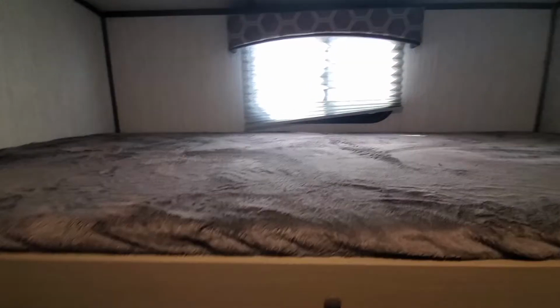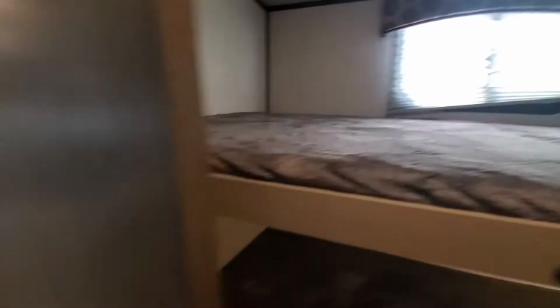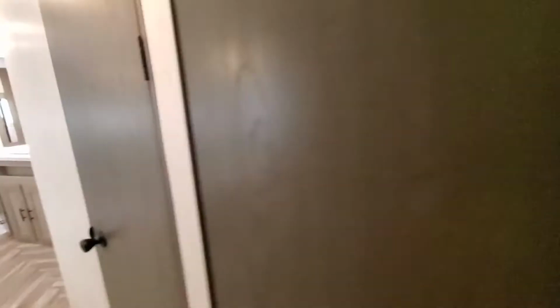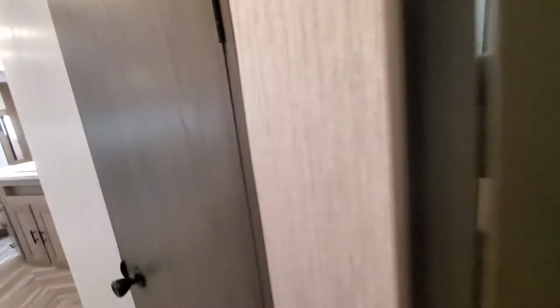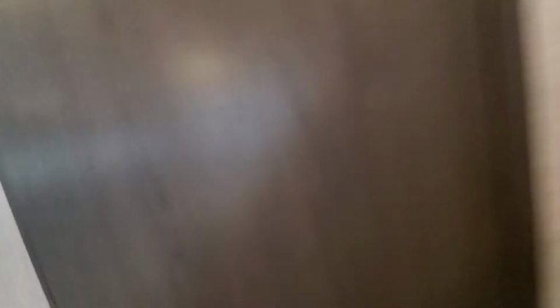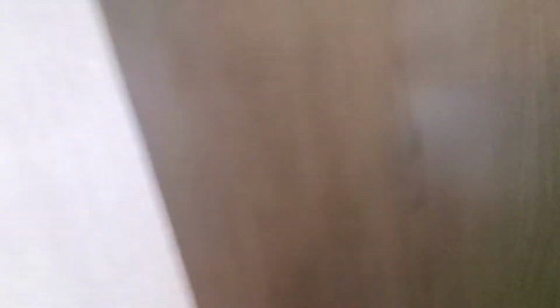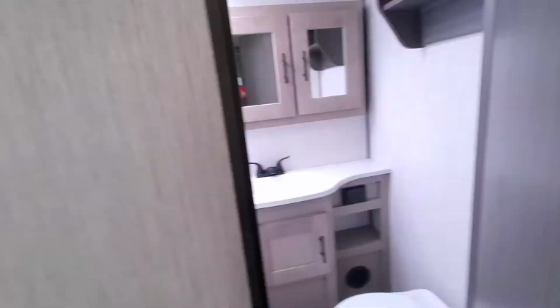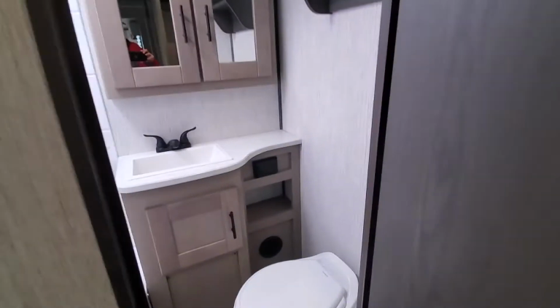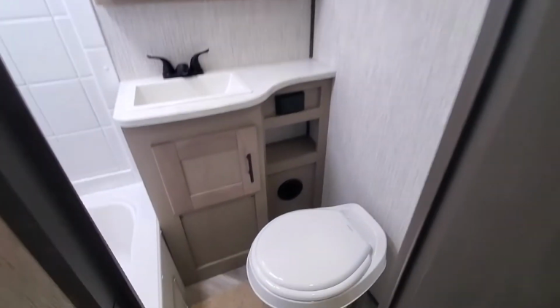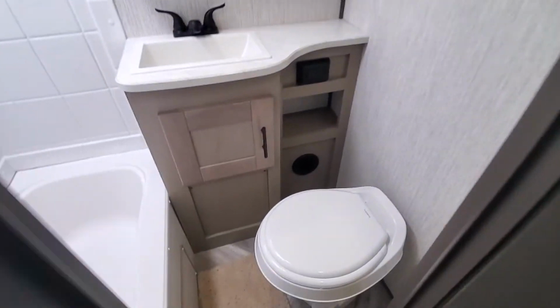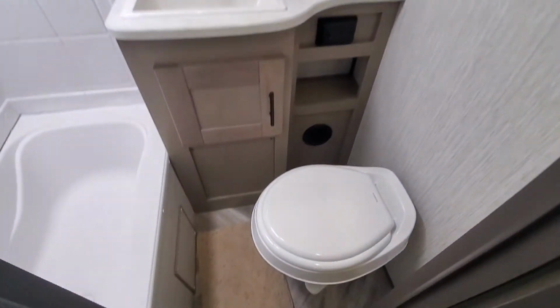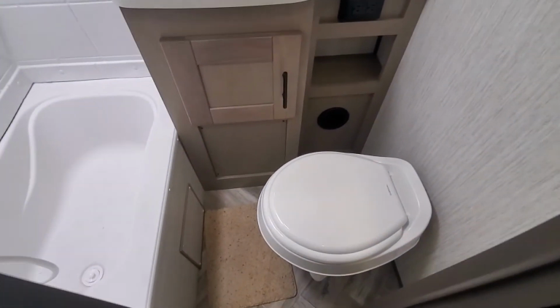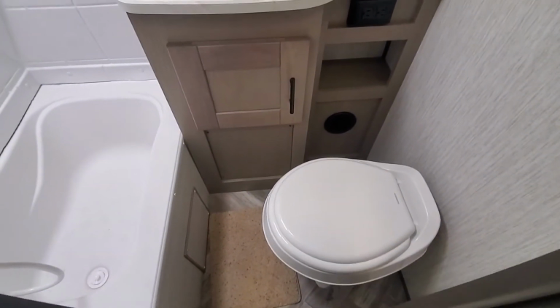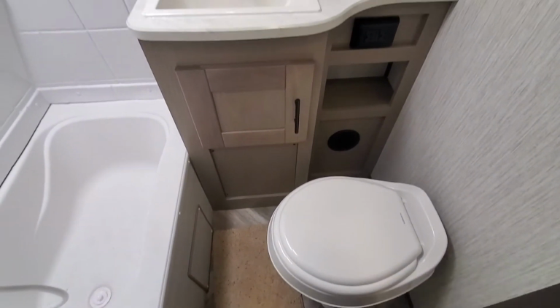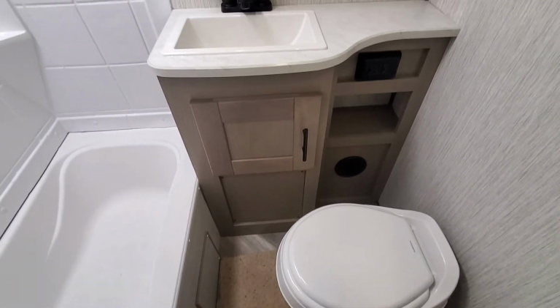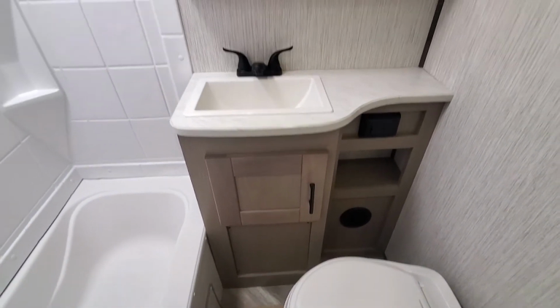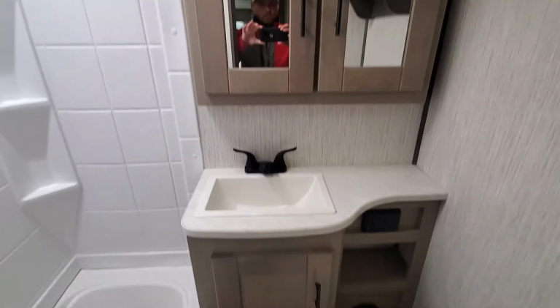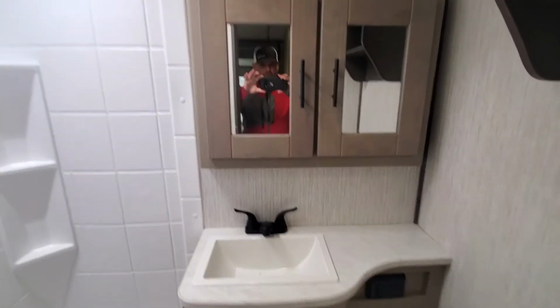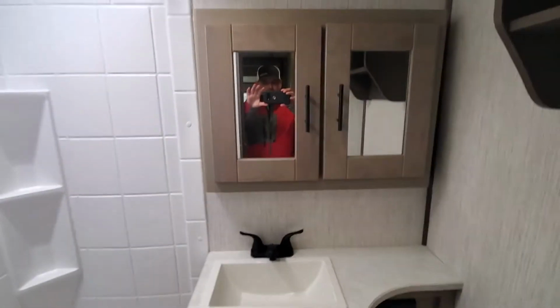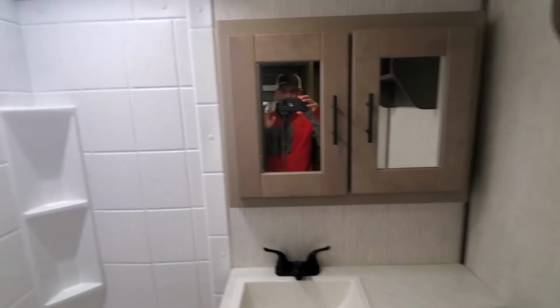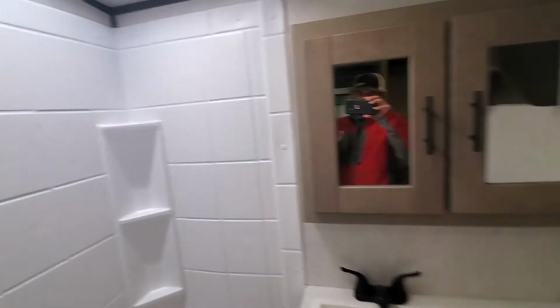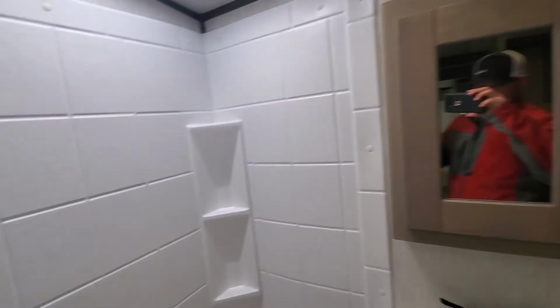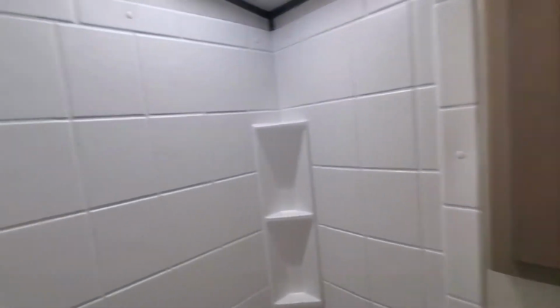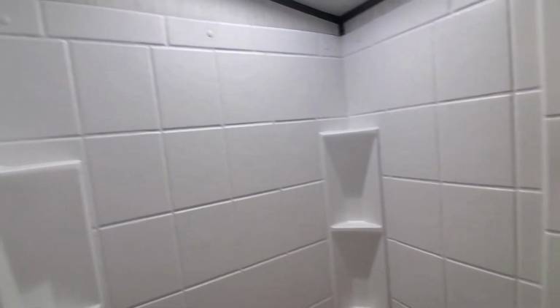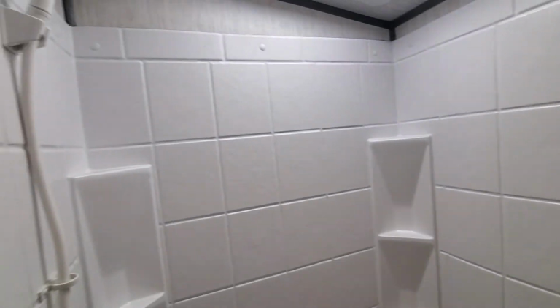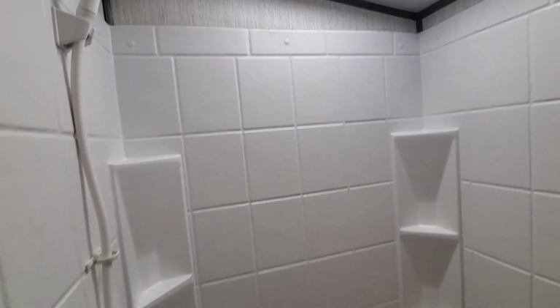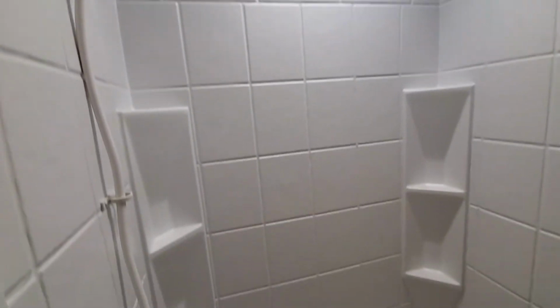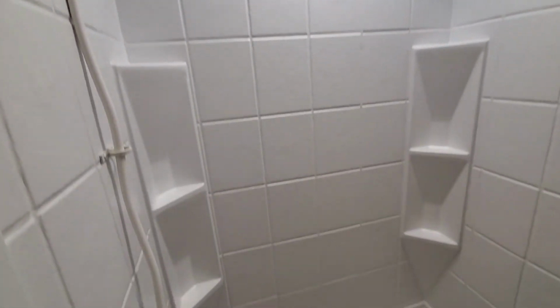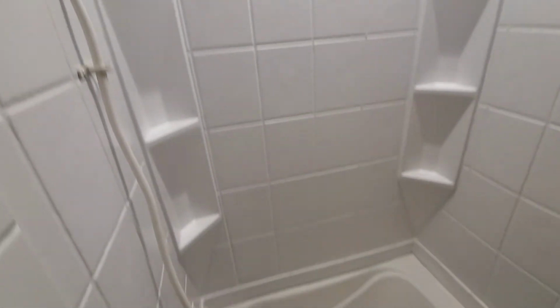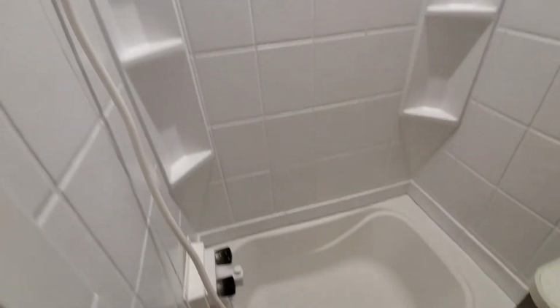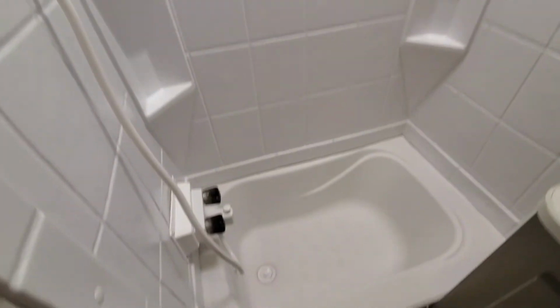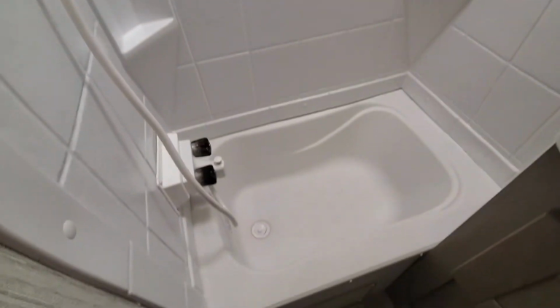I'll show you the bathroom in this unit. More storage, and then you've got a shower with a tub.